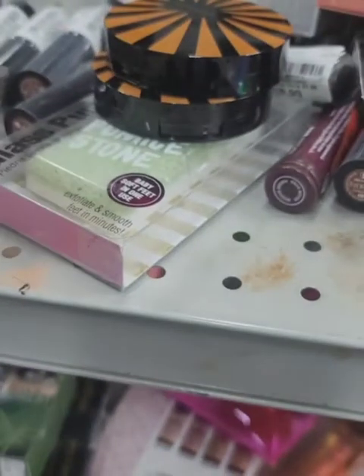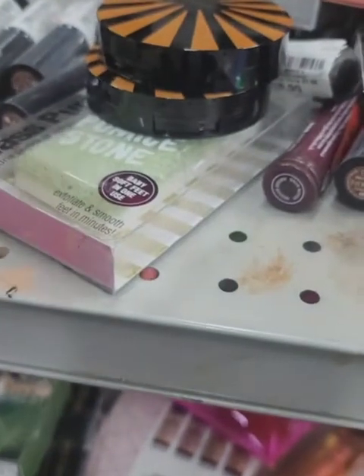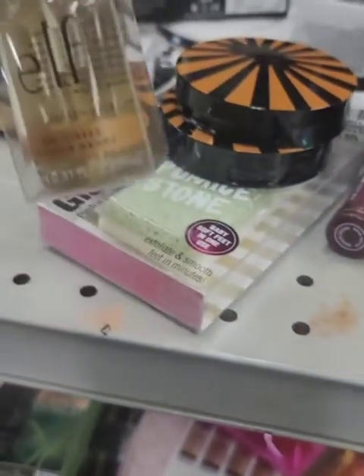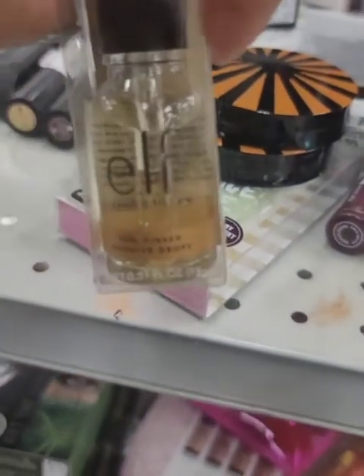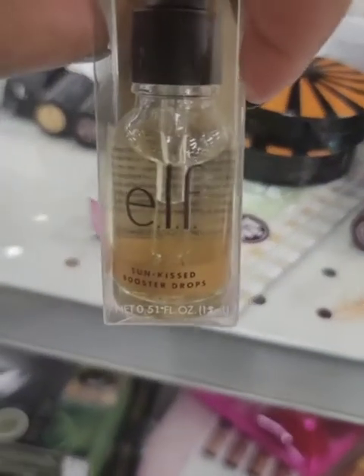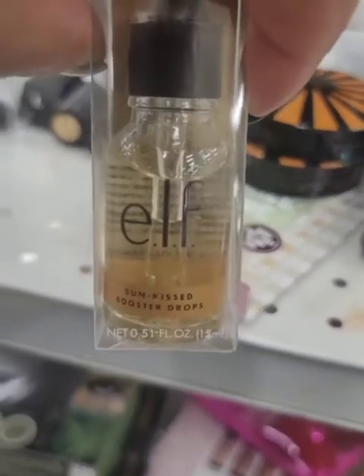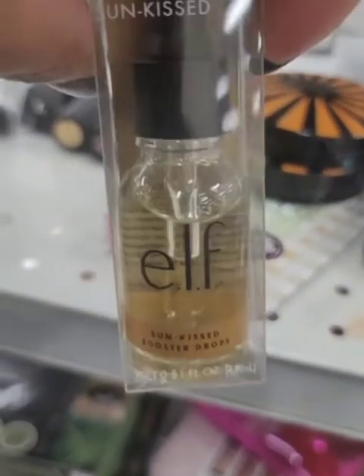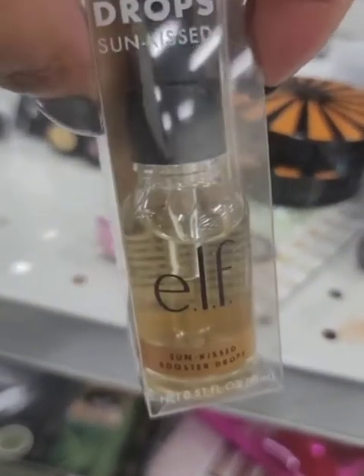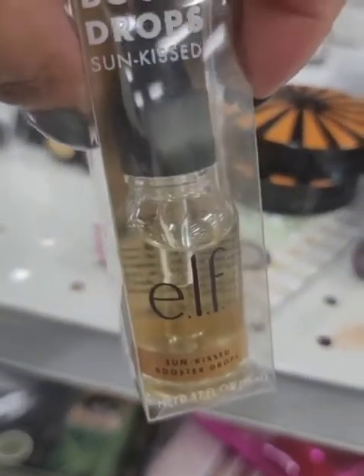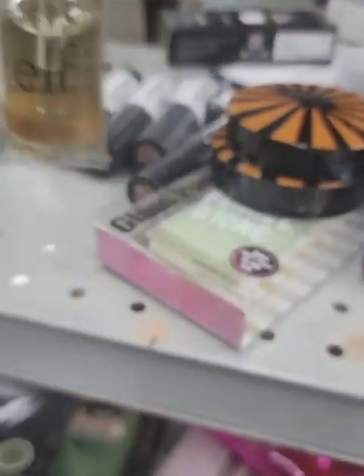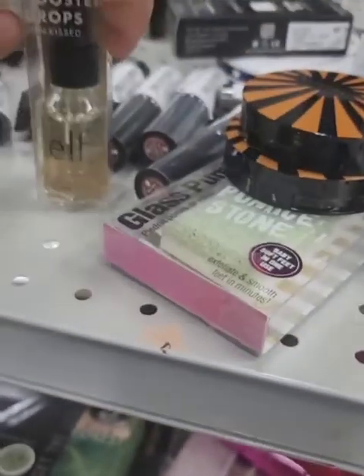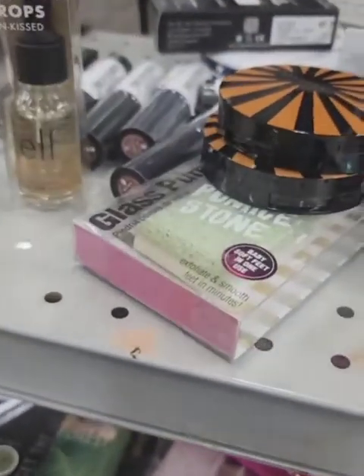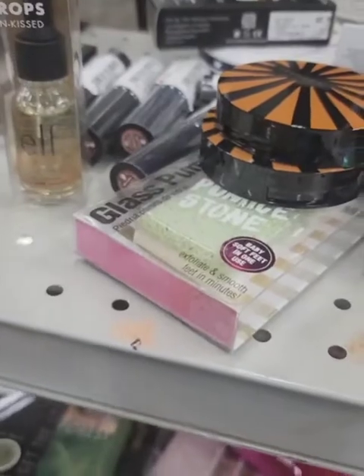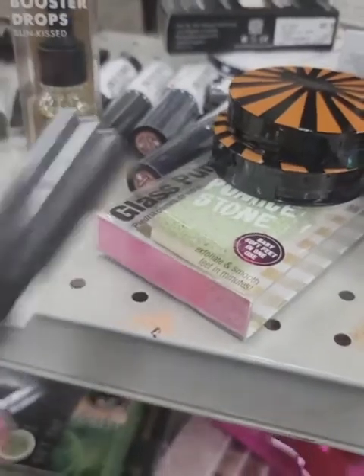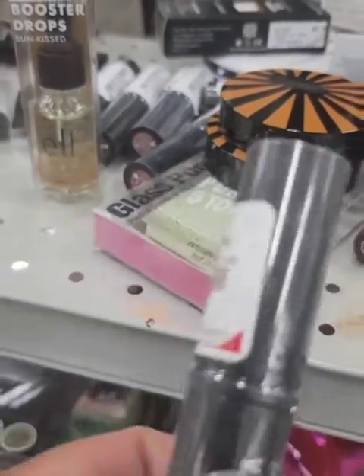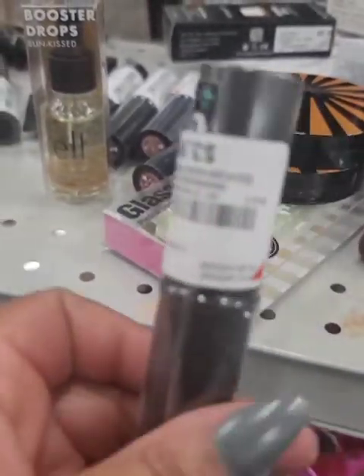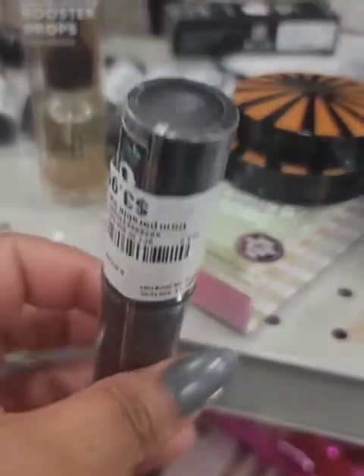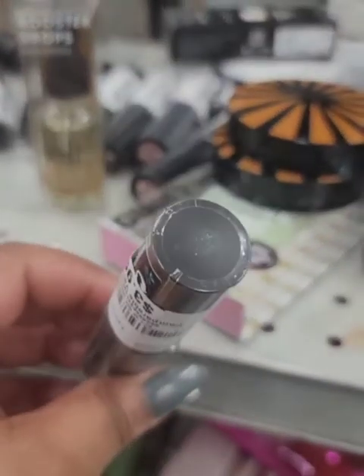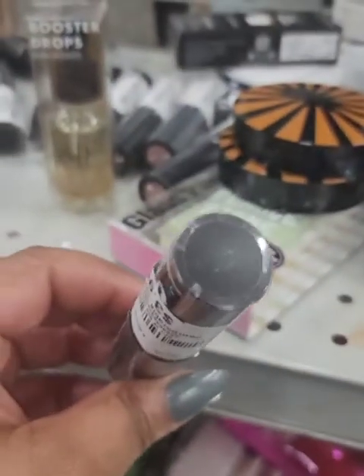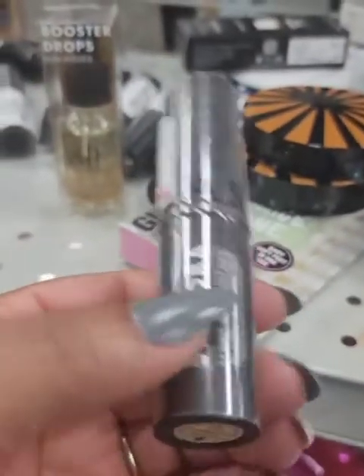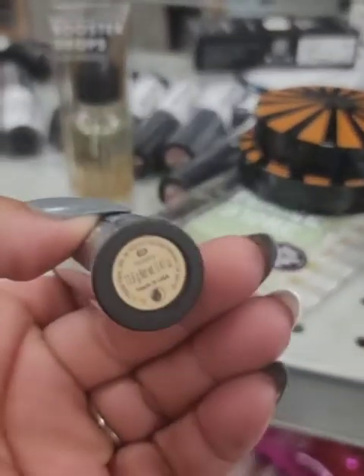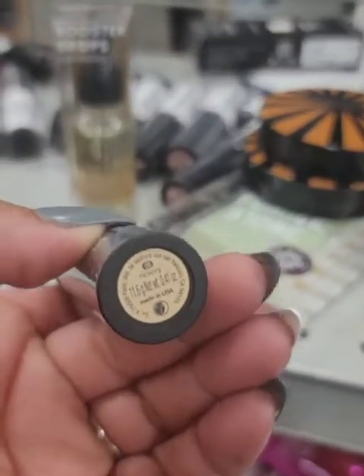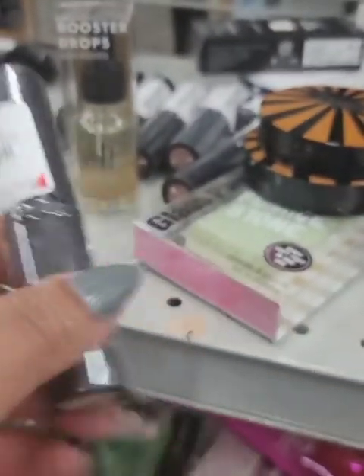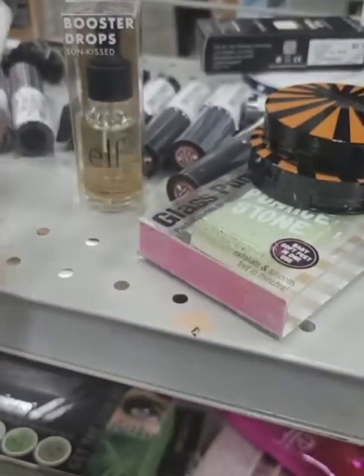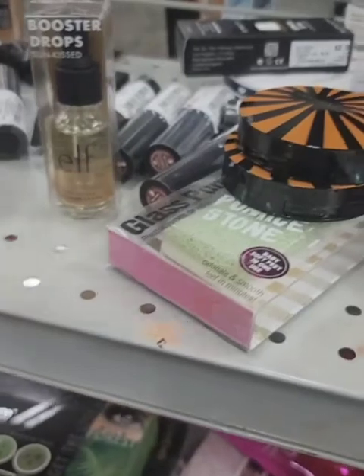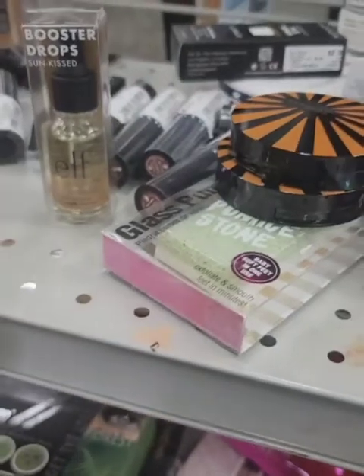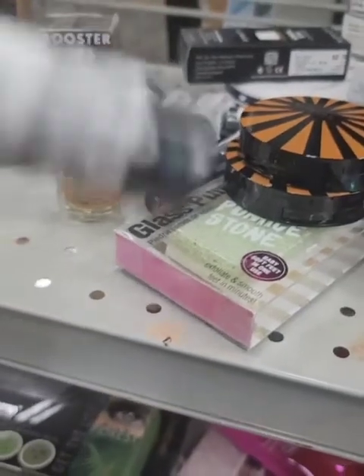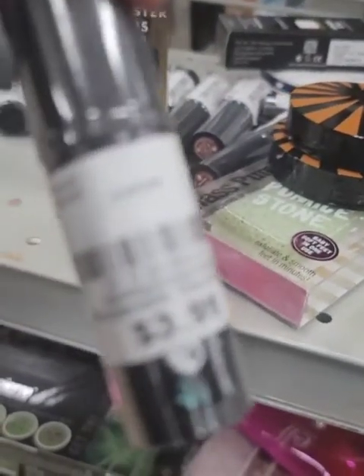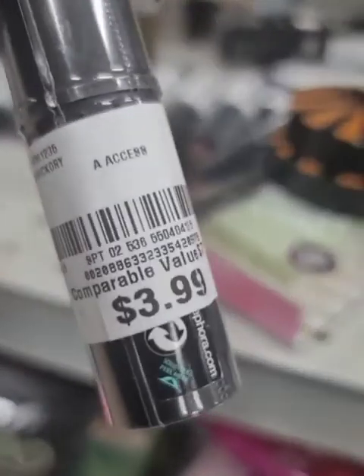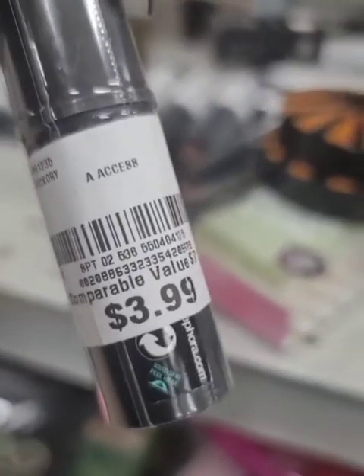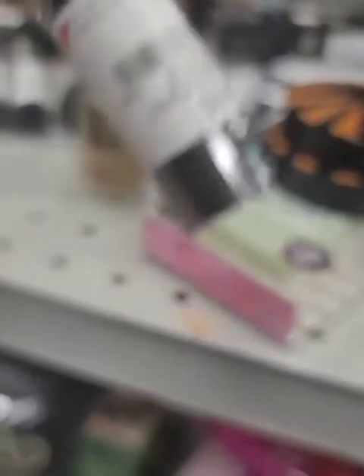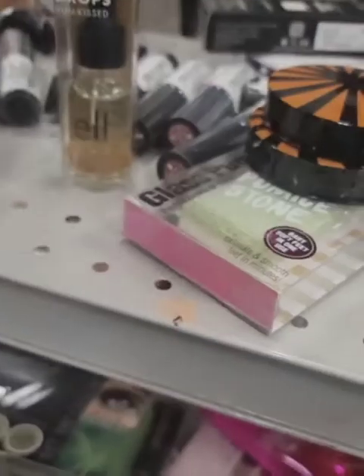They have a lot of other products — booster drops, and concealer sticks from Sephora. These are $3.99.